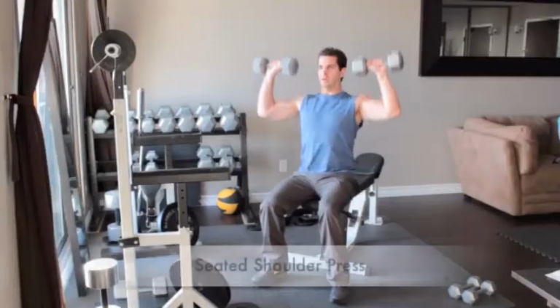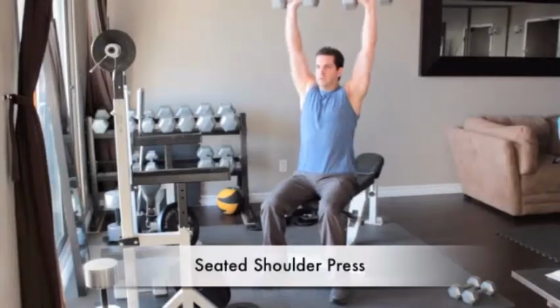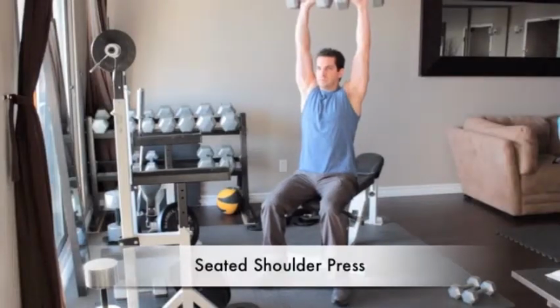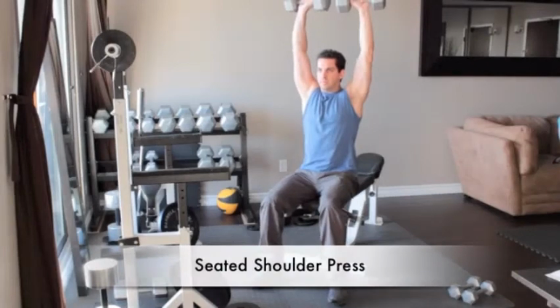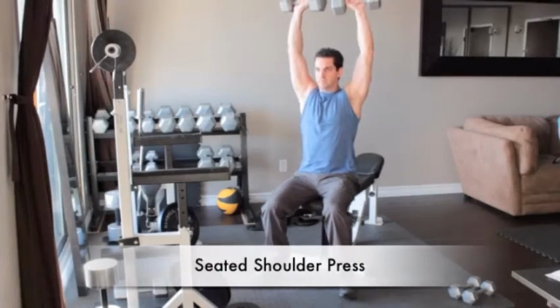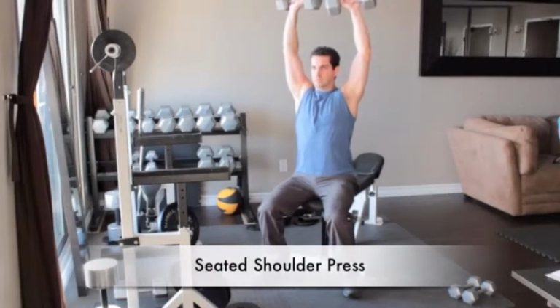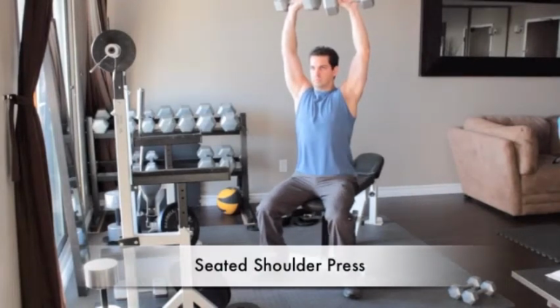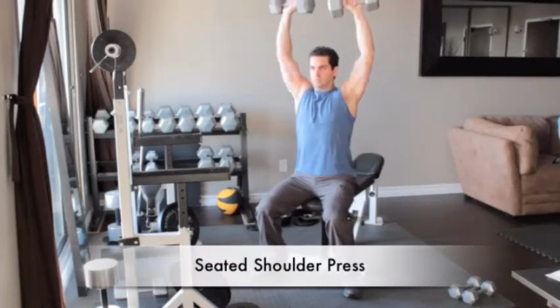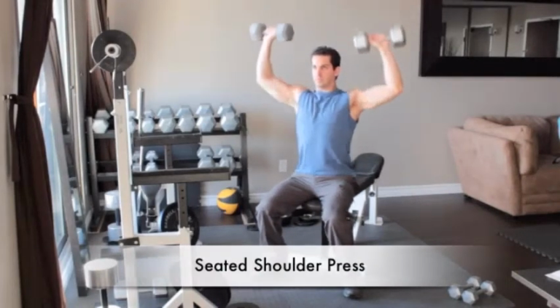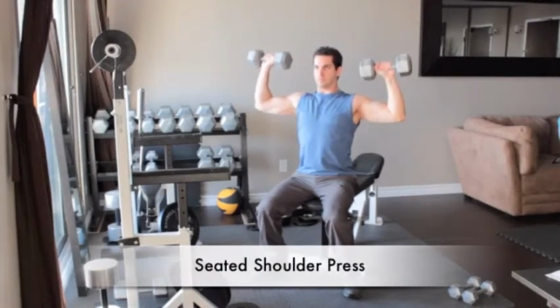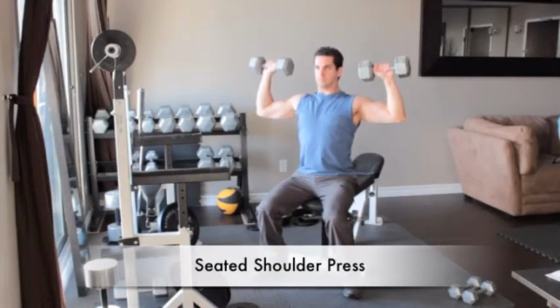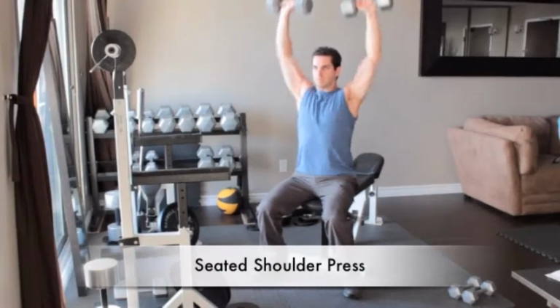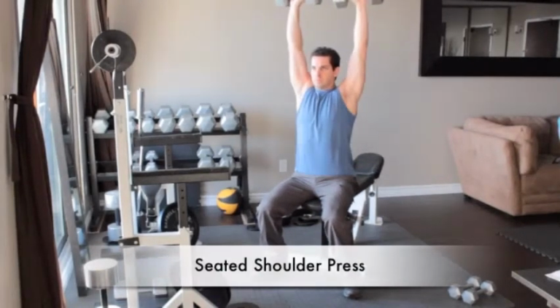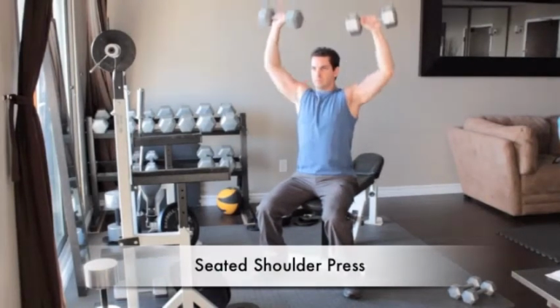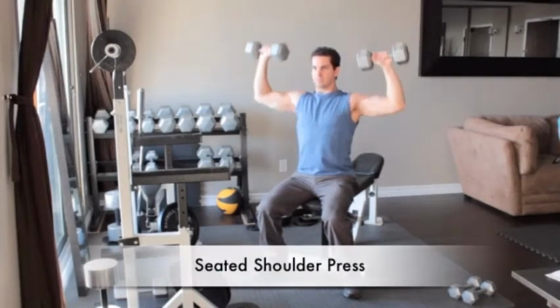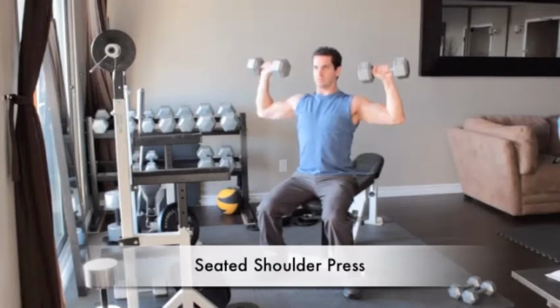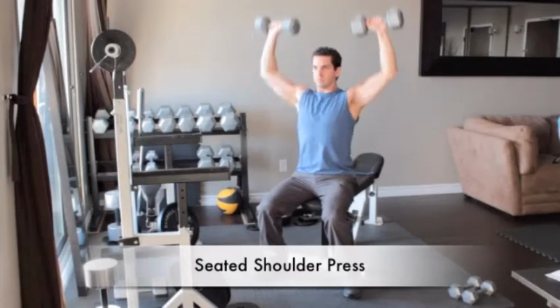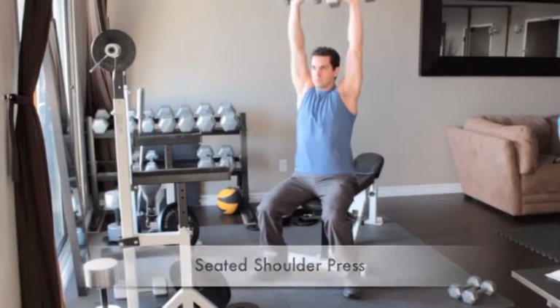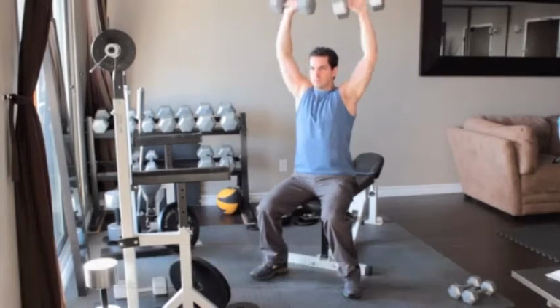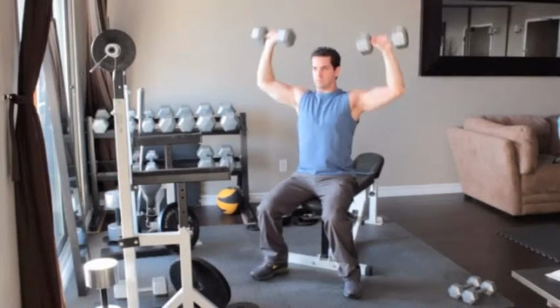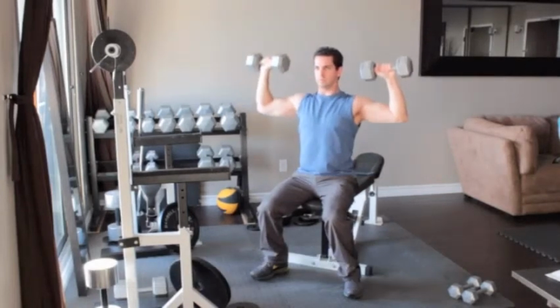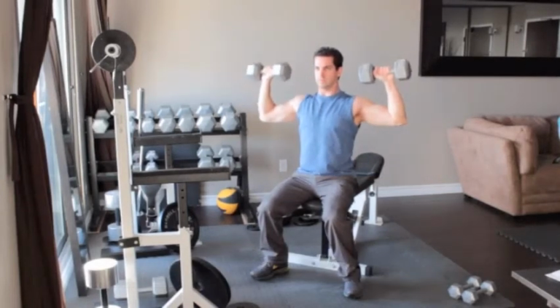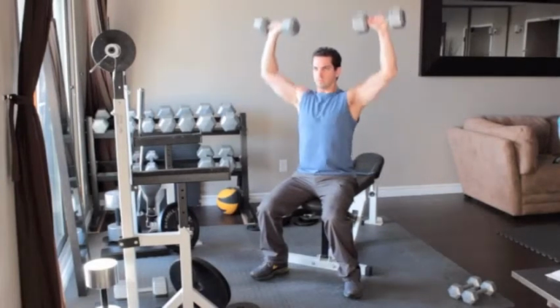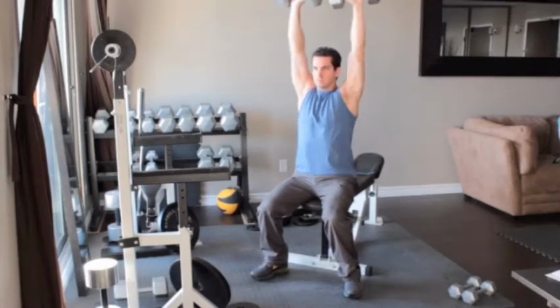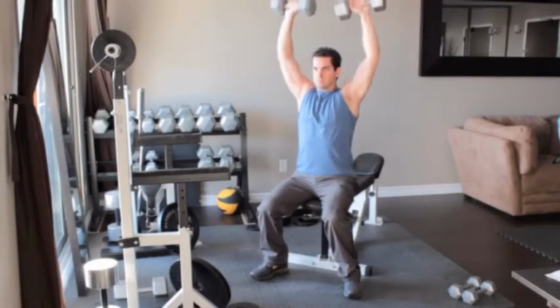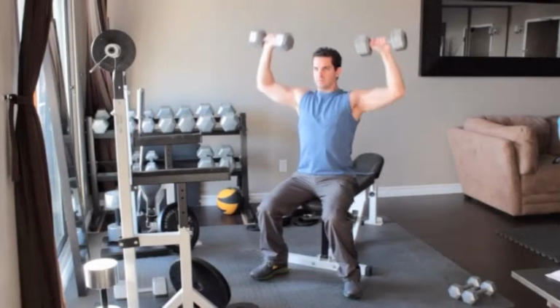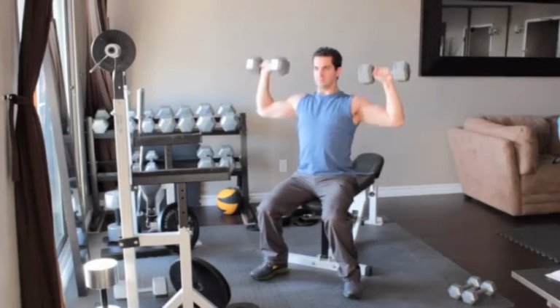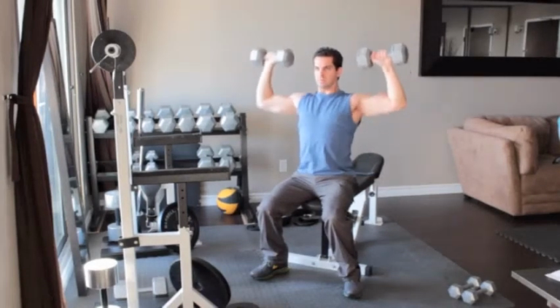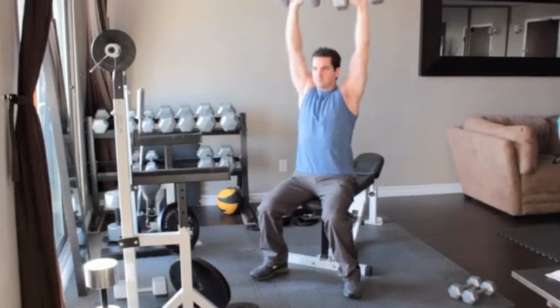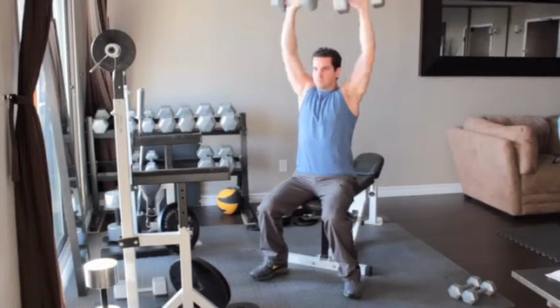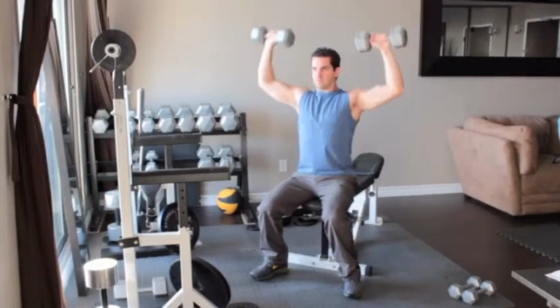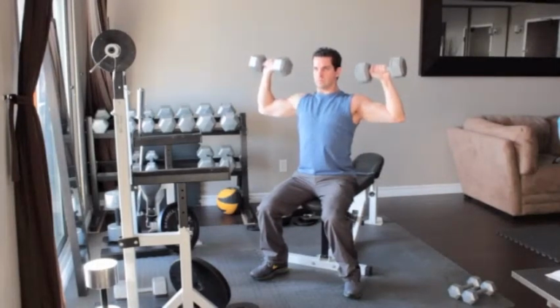Sit on the end of a bench with a dumbbell in each hand. Bring the weights to the sides of your shoulders. Your elbows should be pointing down with your knuckles pointing towards the ceiling, palms facing forward and back straight. Press the weights overhead until your arms are extended above you.